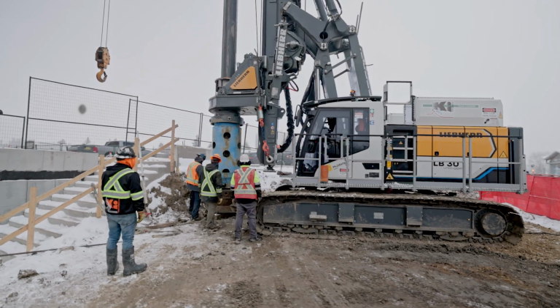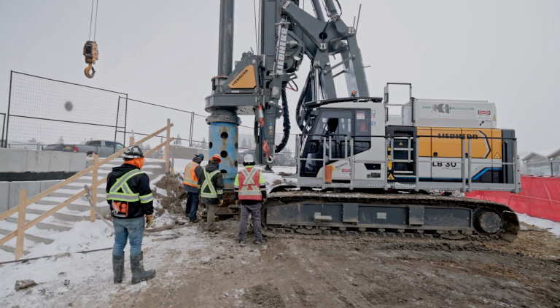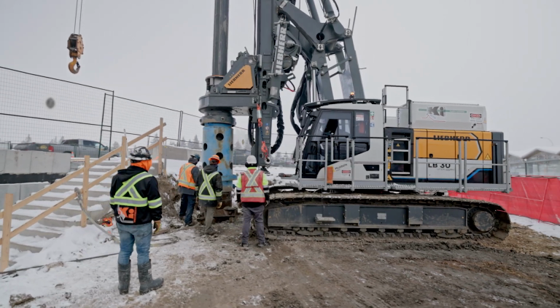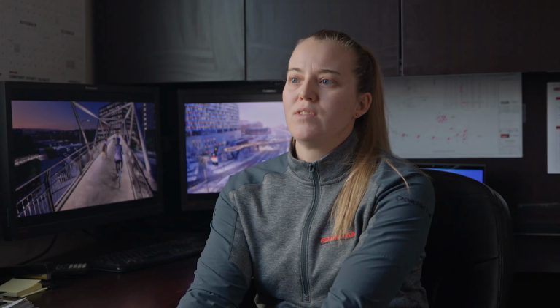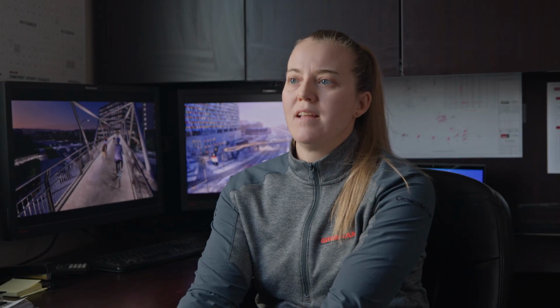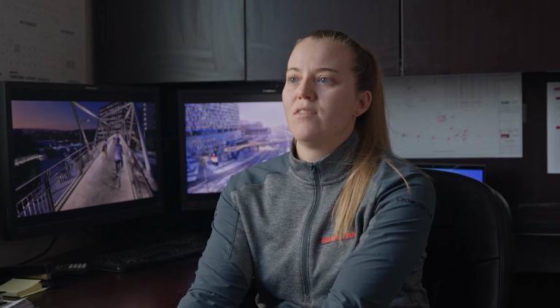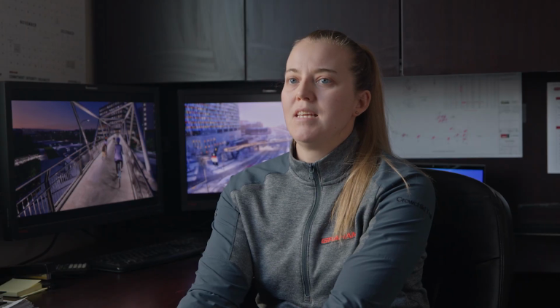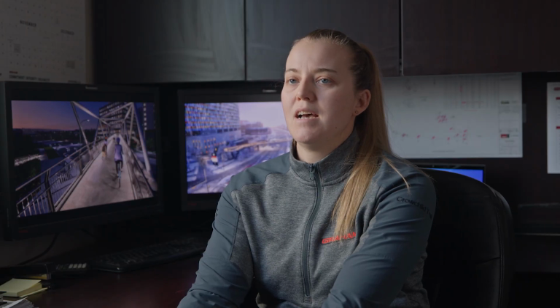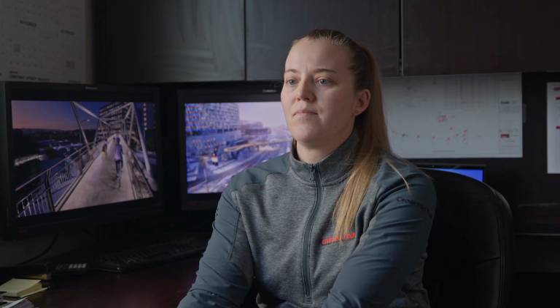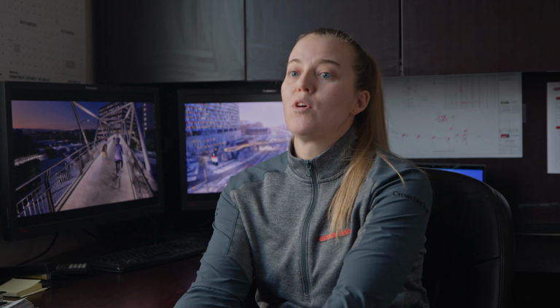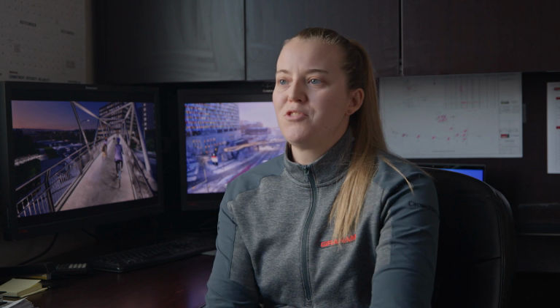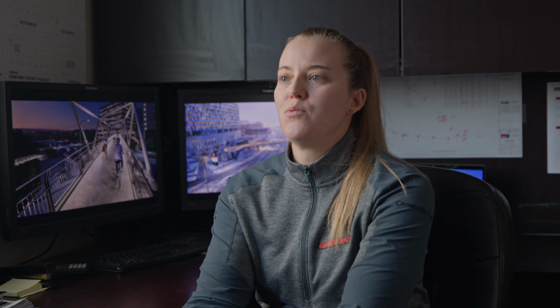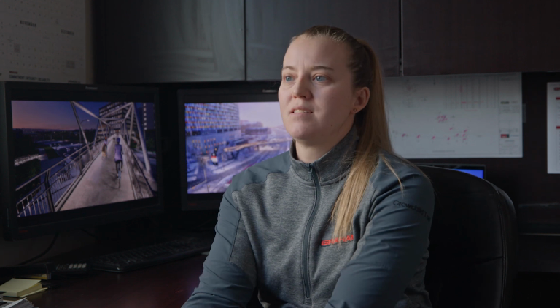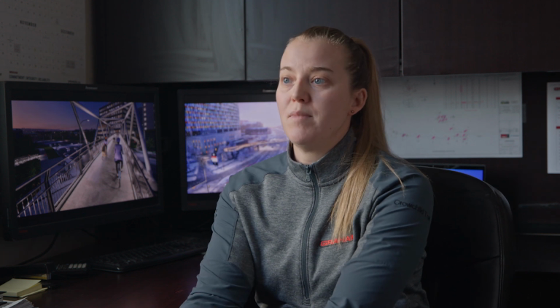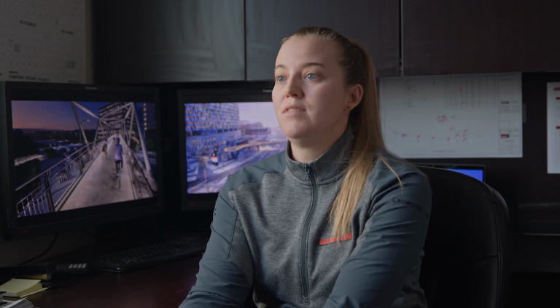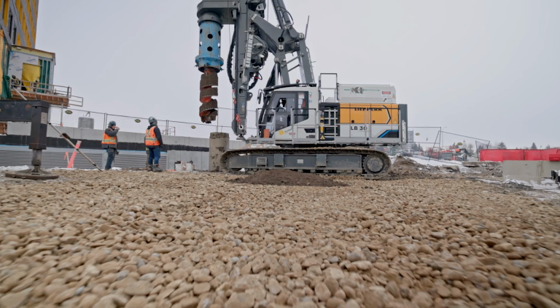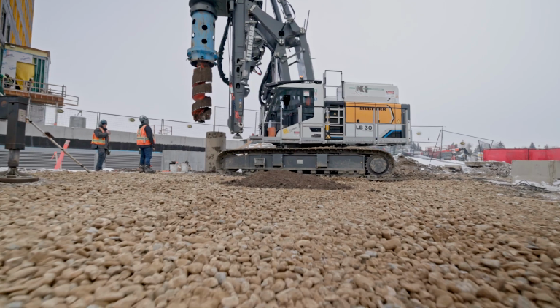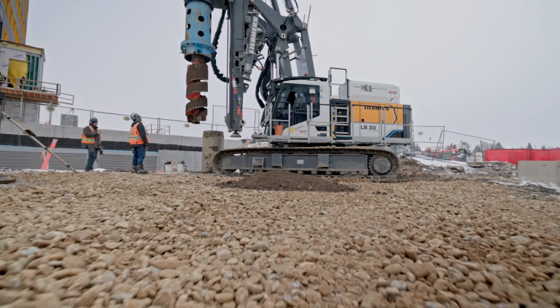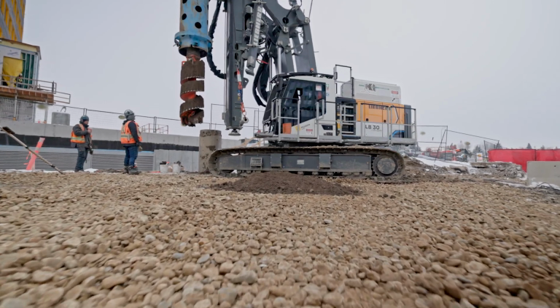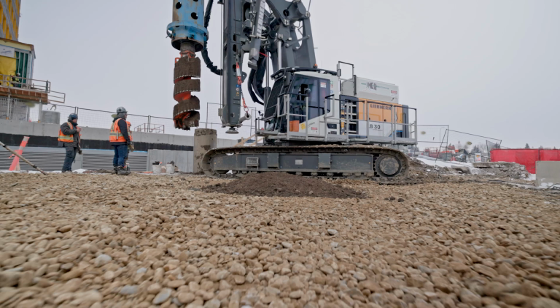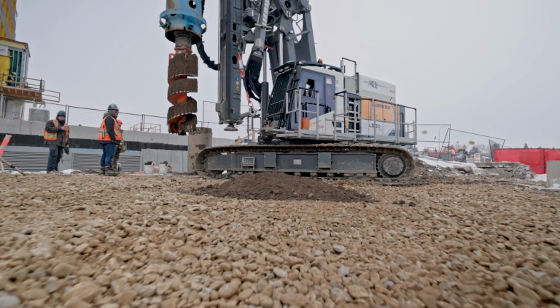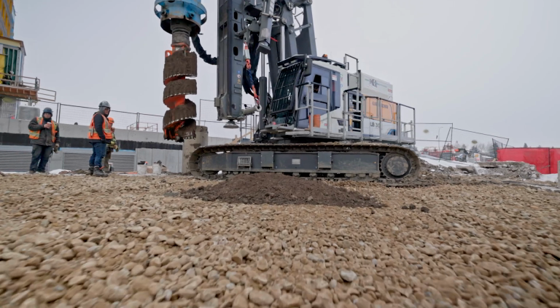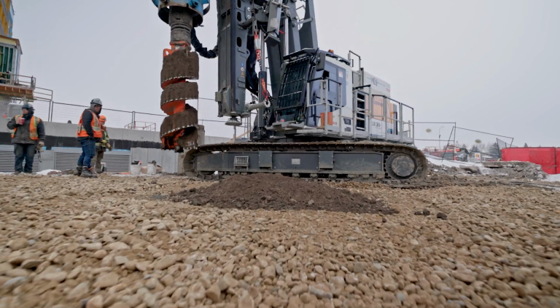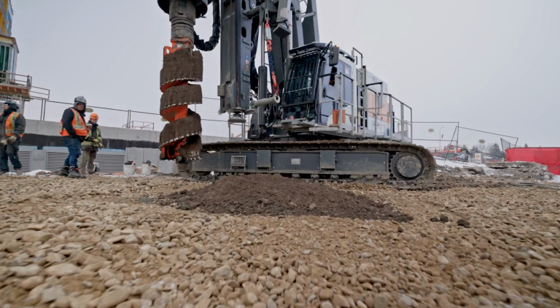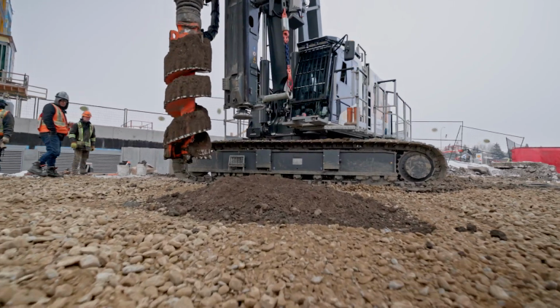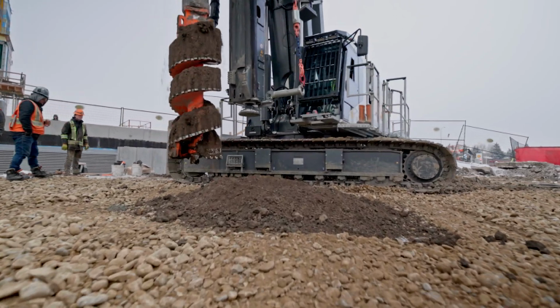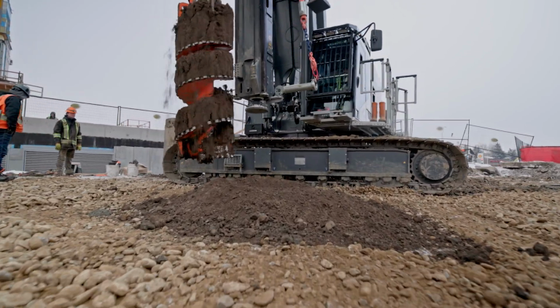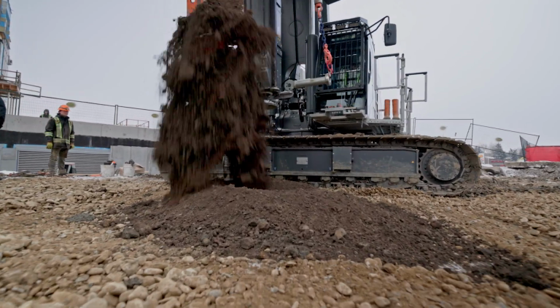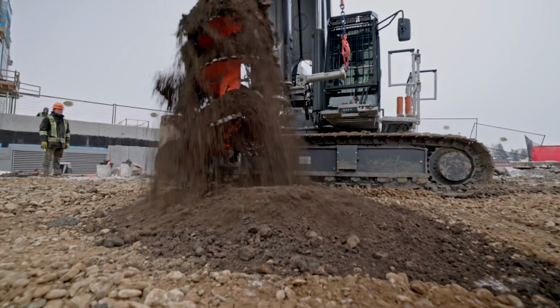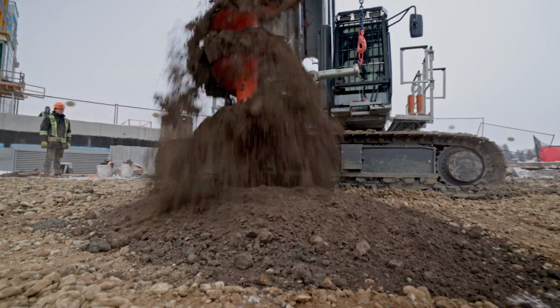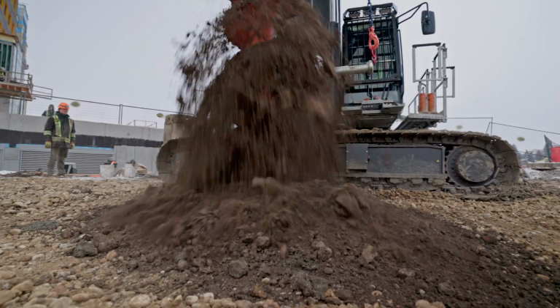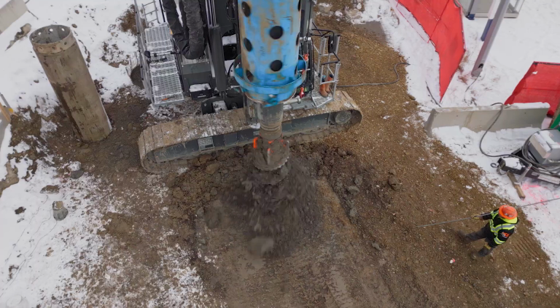The construction industry and obviously the world is trending towards zero emission vehicles, so it's definitely something that Graham will be looking for in the future as well when selecting subcontractors and doing our own self-perform work.